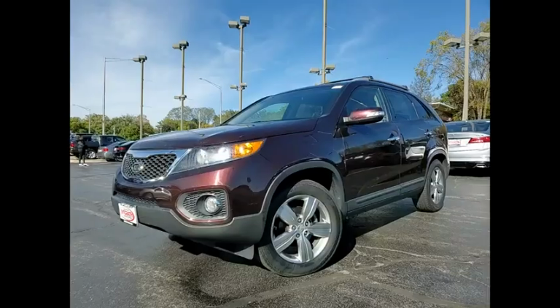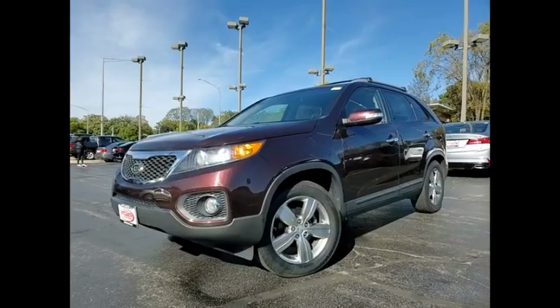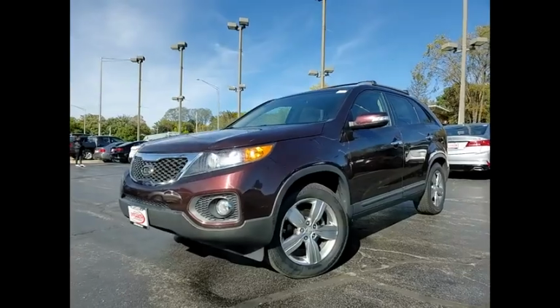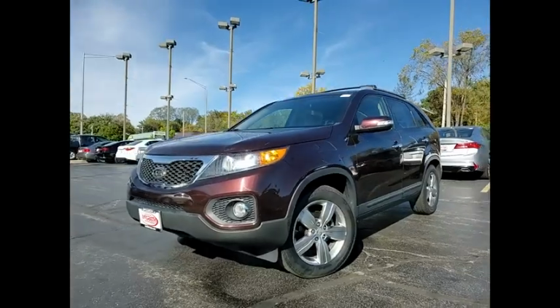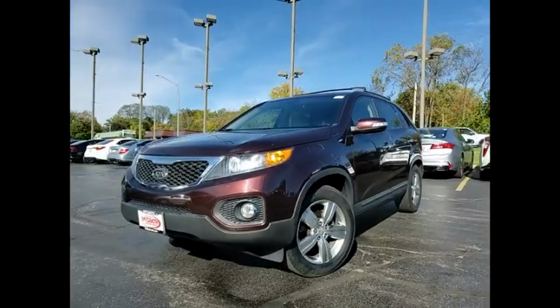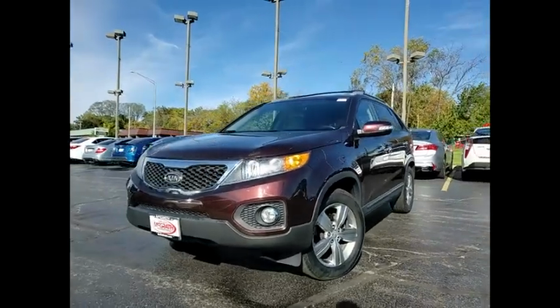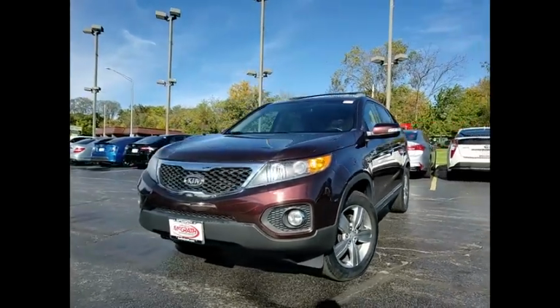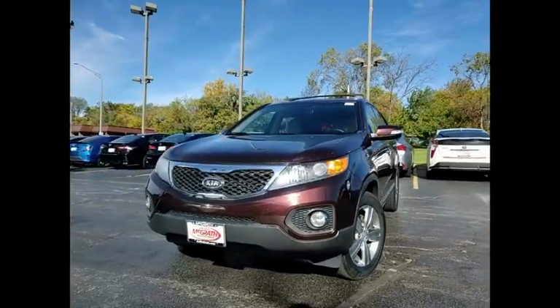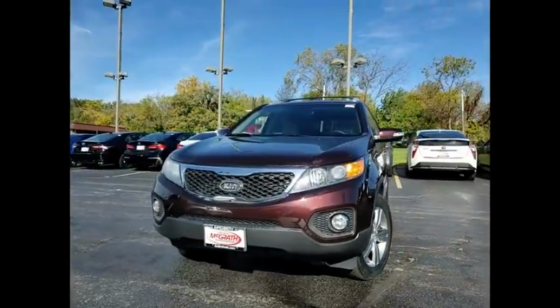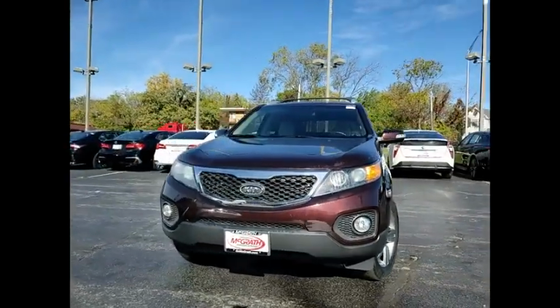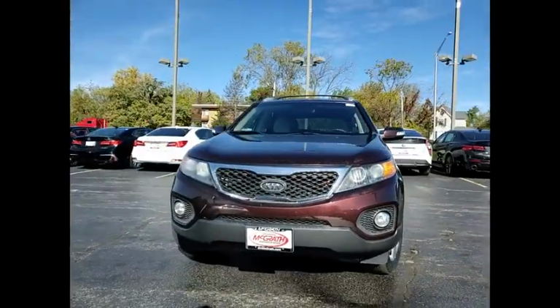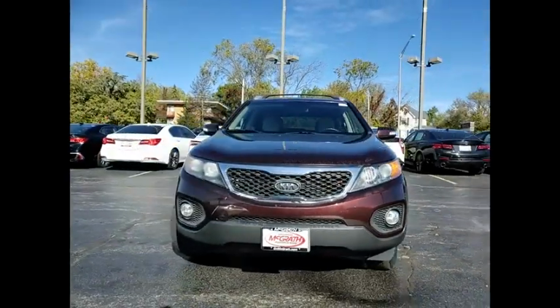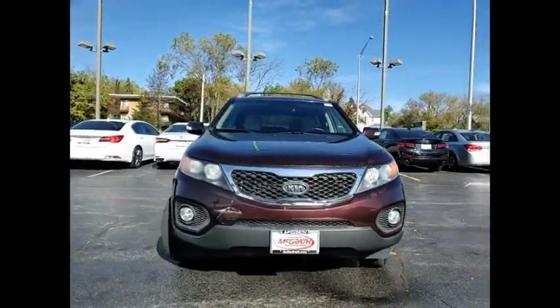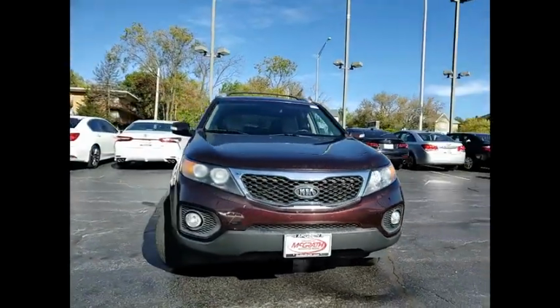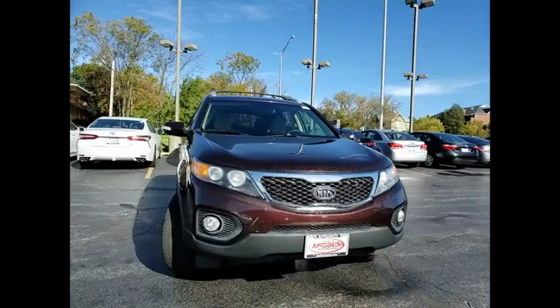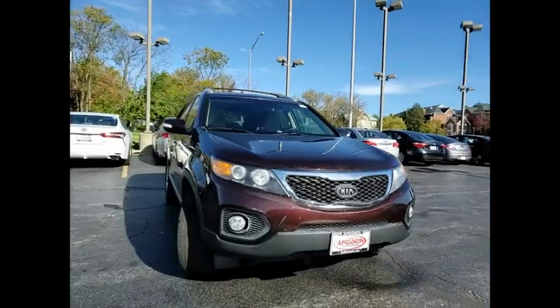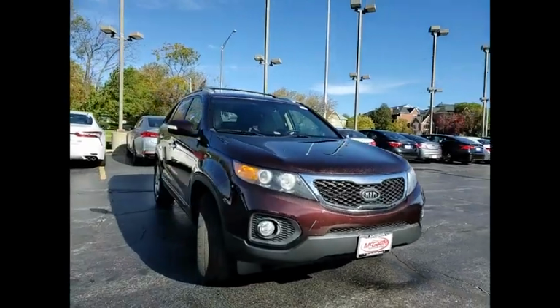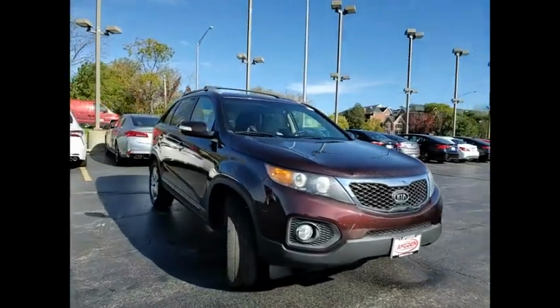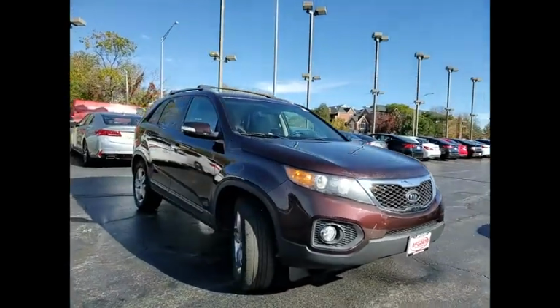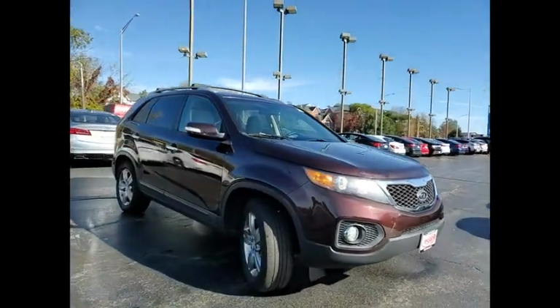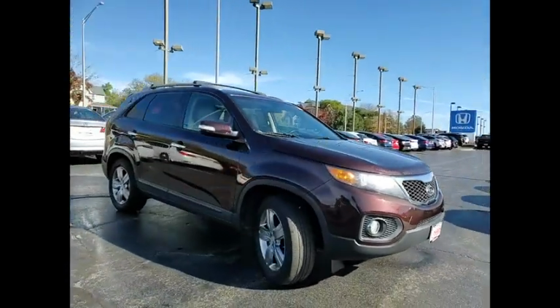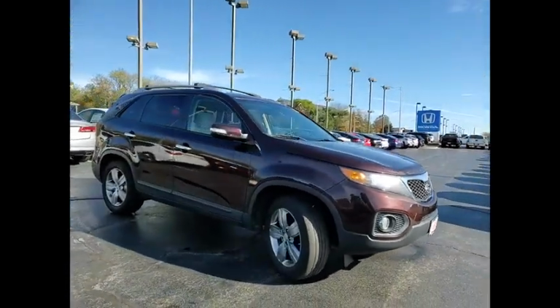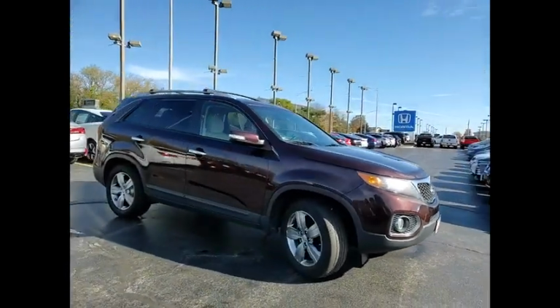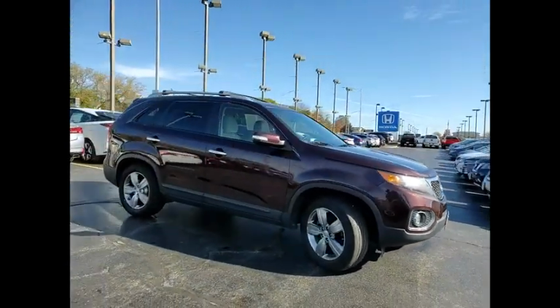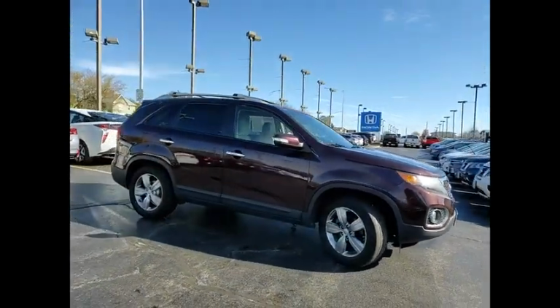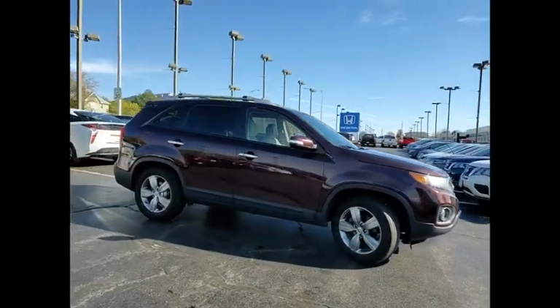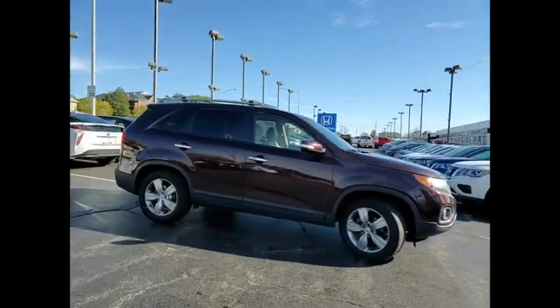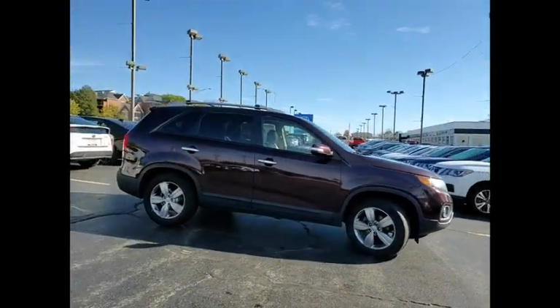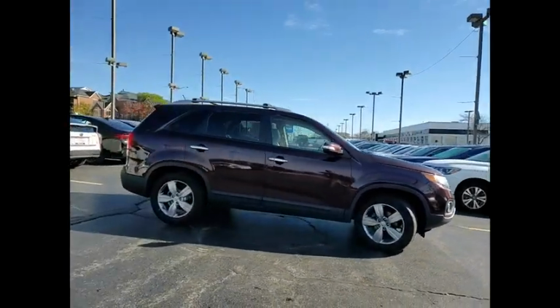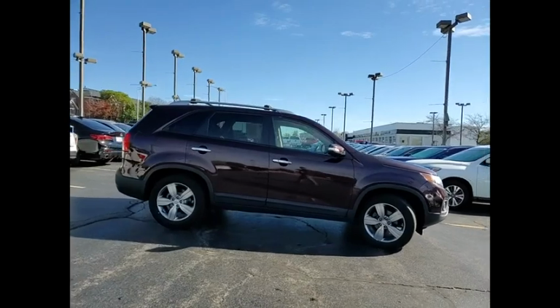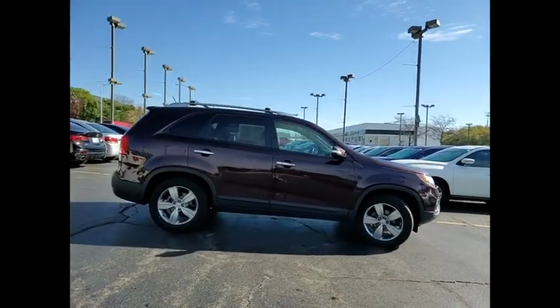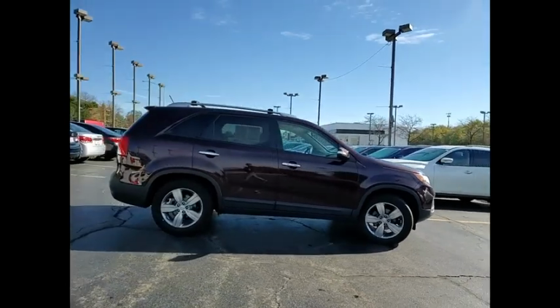Looking for the right vehicle? Check out the 2012 Sorento. The Kia Sorento is a comfortable riding, powerful, compact SUV loaded with impressive standard features.